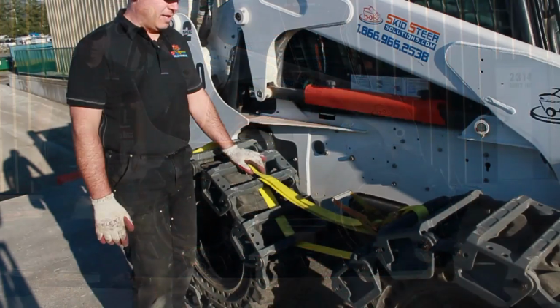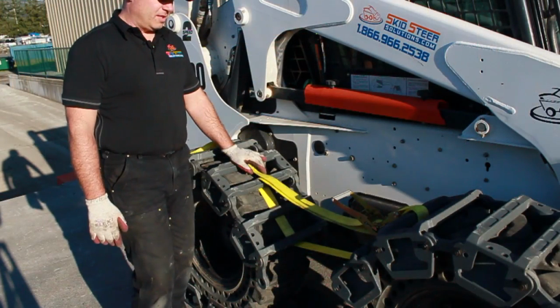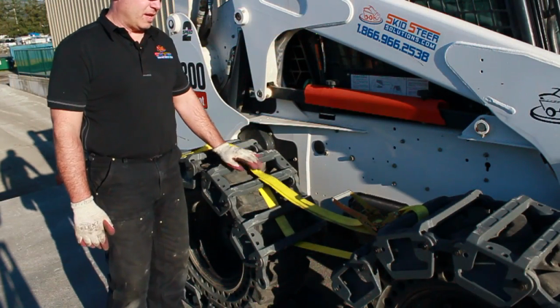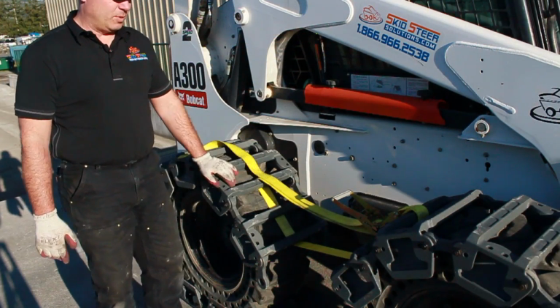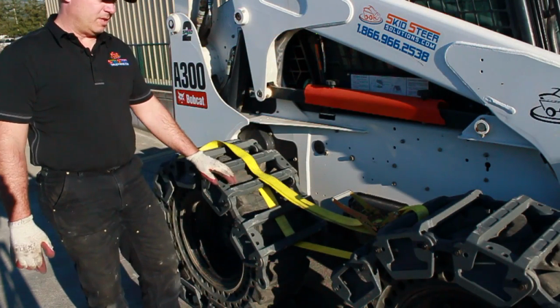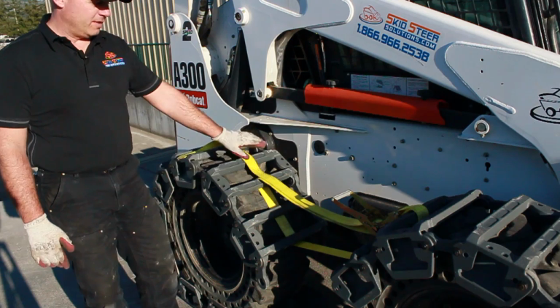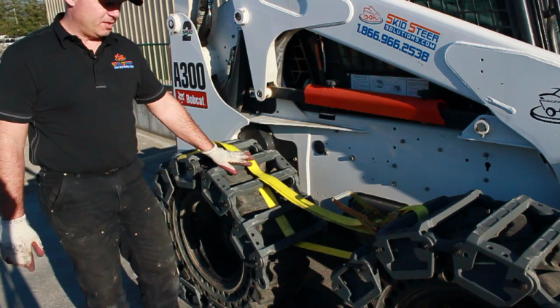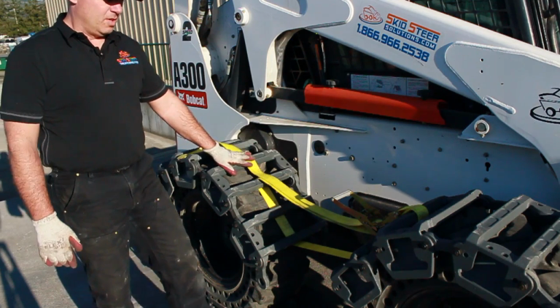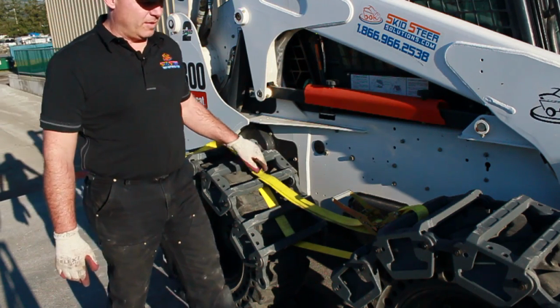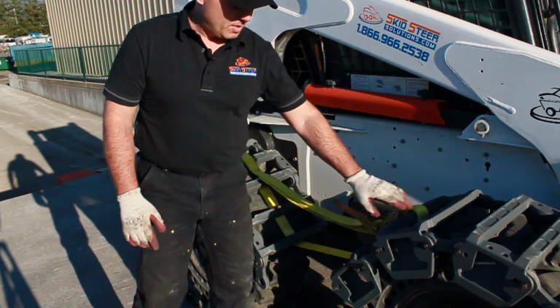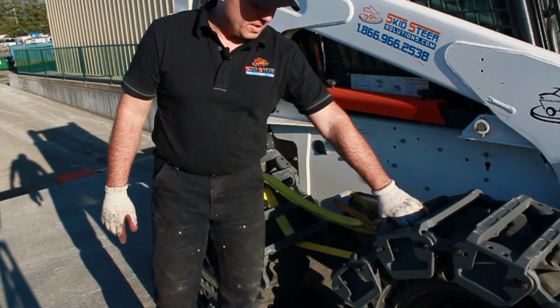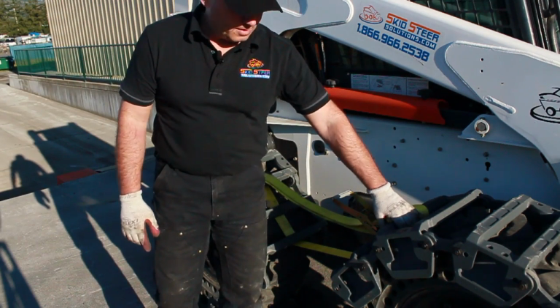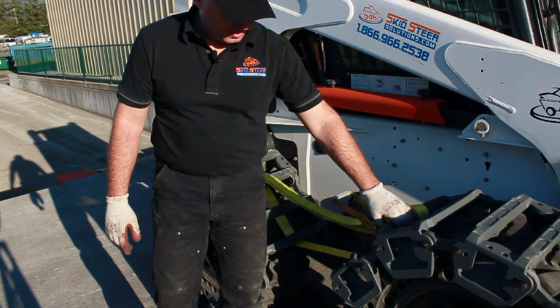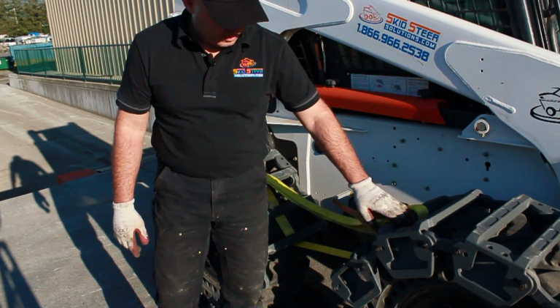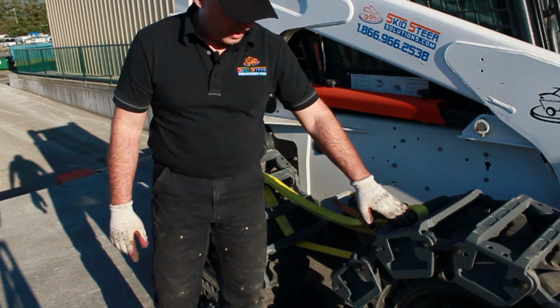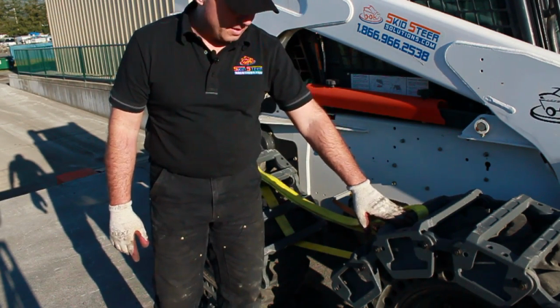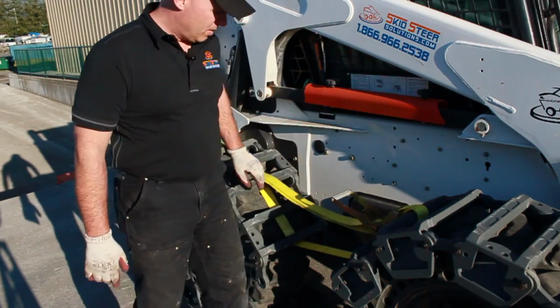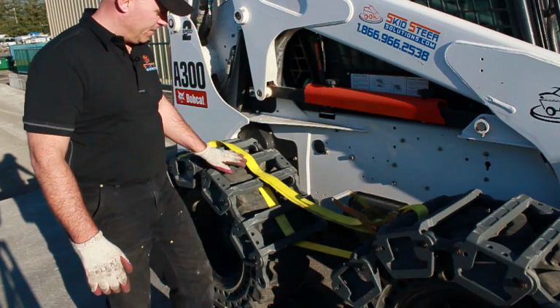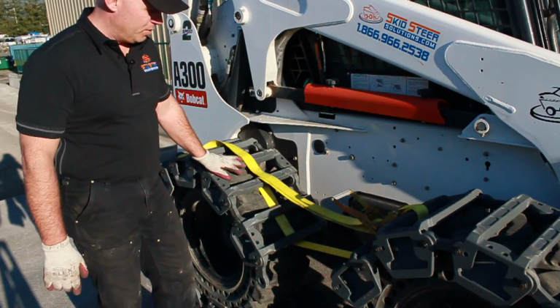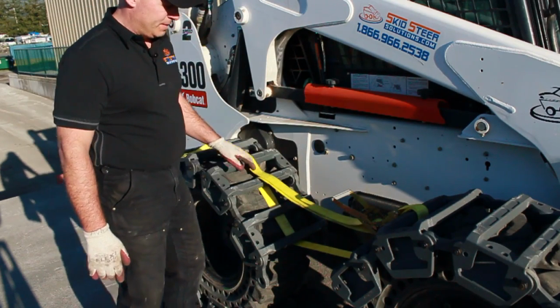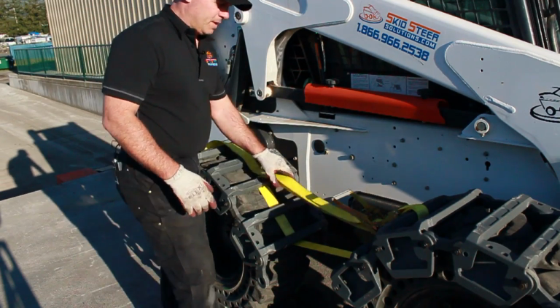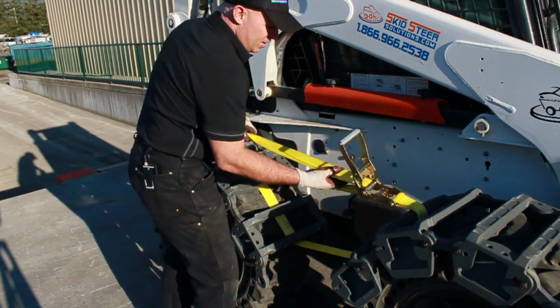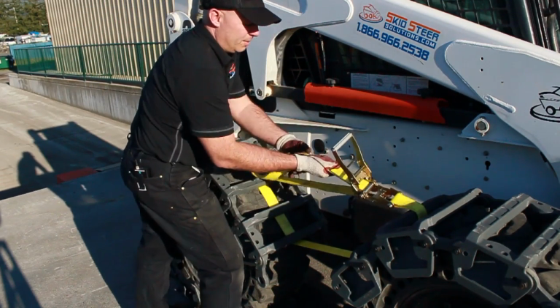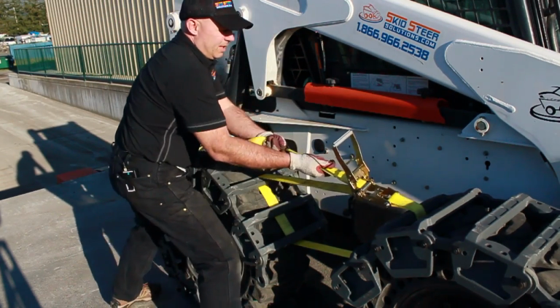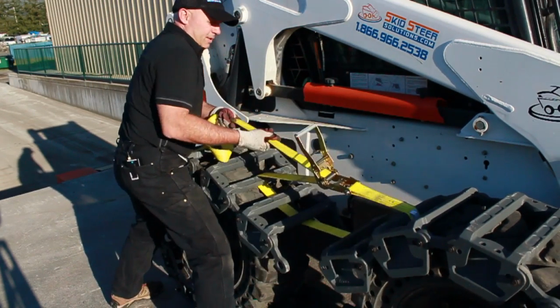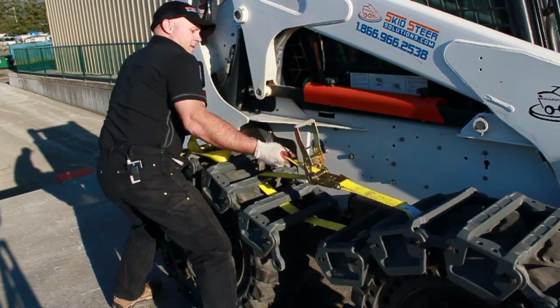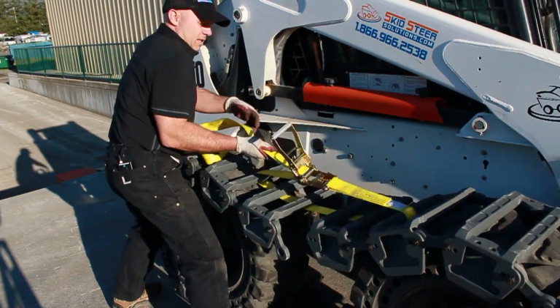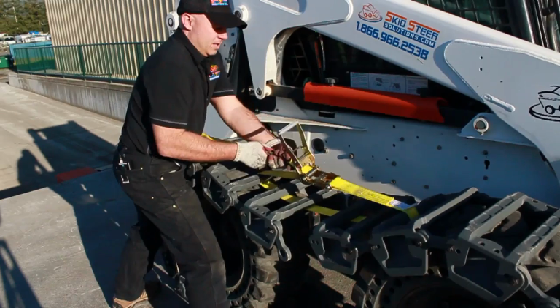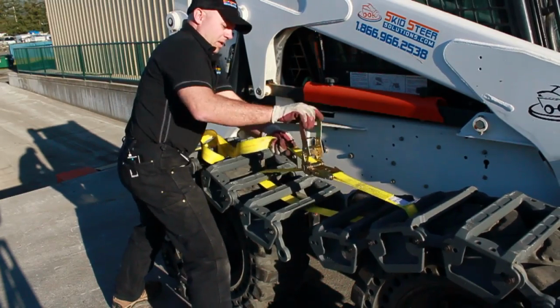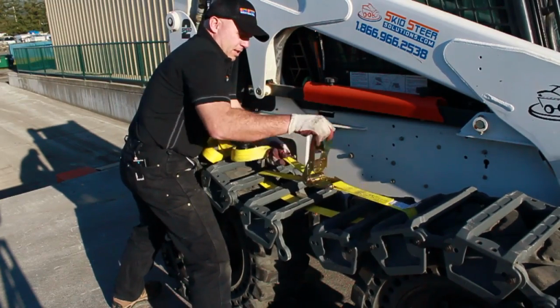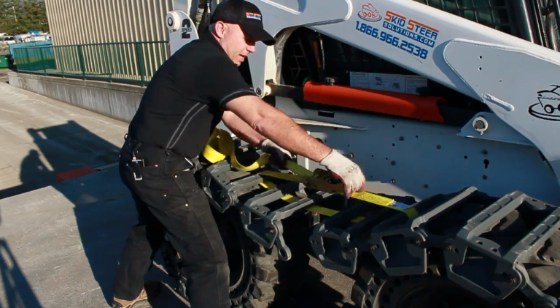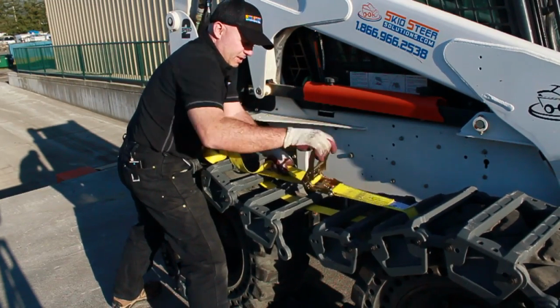Installation of the Terra Tracks is simple using the supplied installation tool. All I've done is run it through the end link of the second pad on the end of each loop, and I'm just going to pull it up nice and tight and start ratcheting it together.